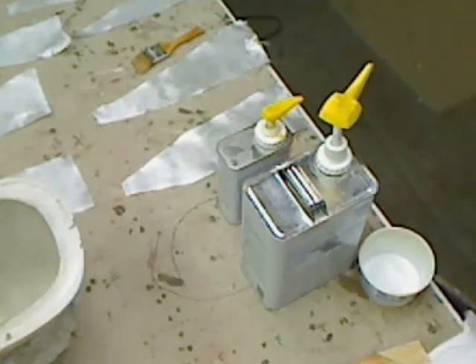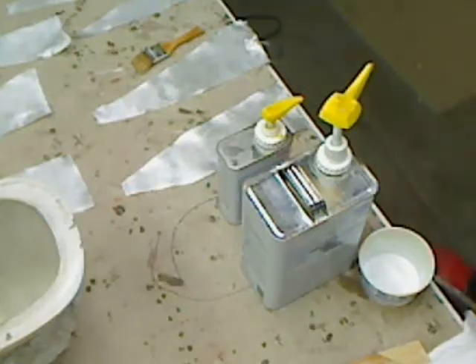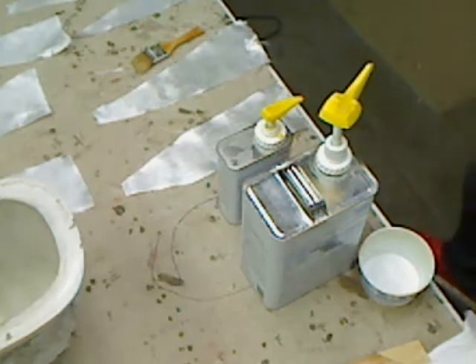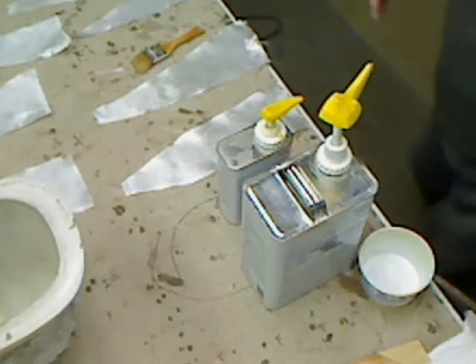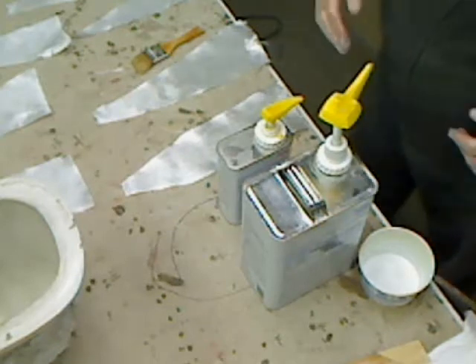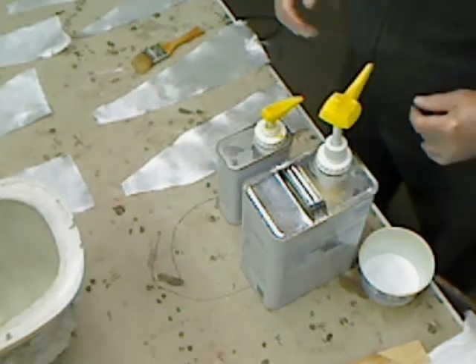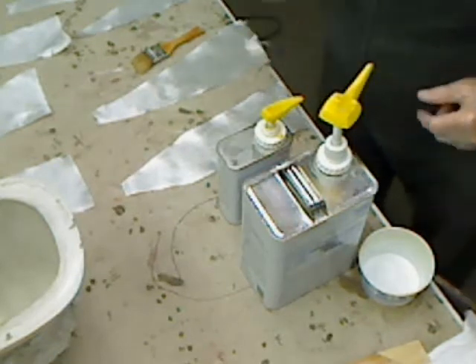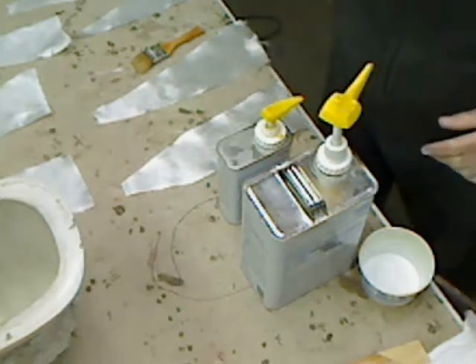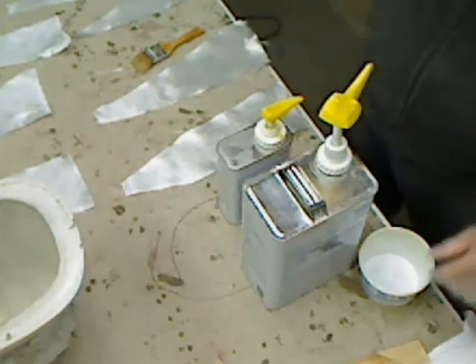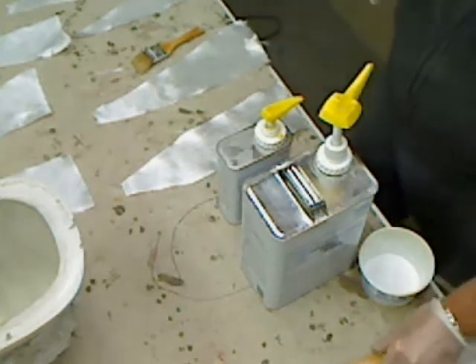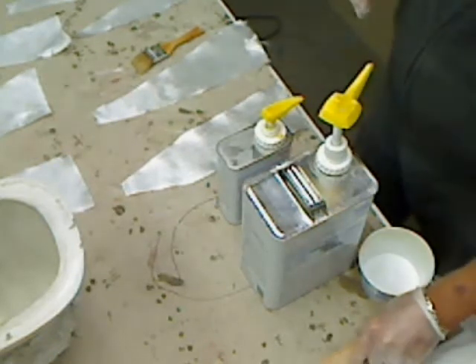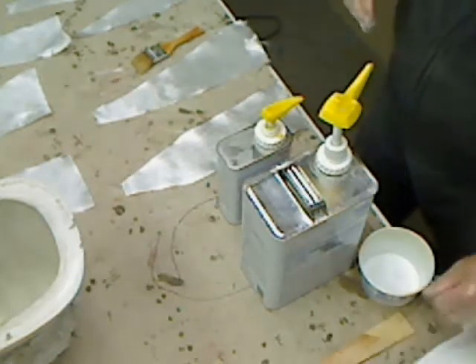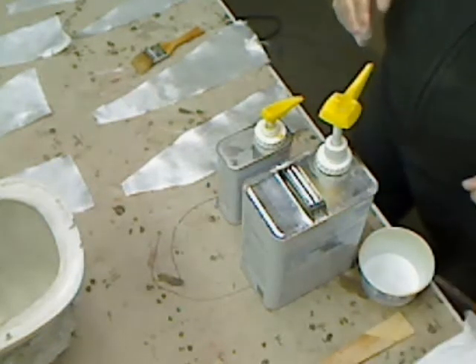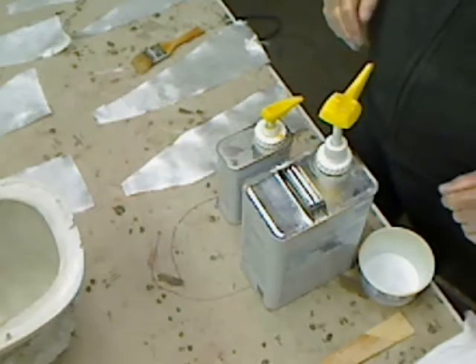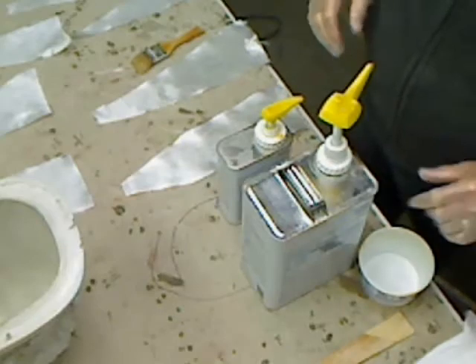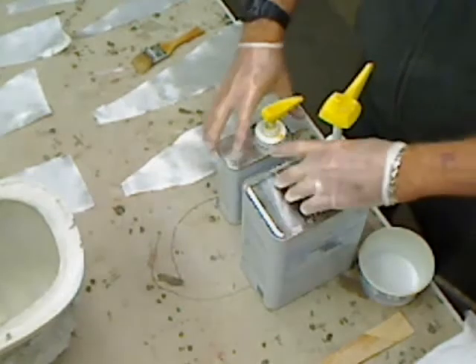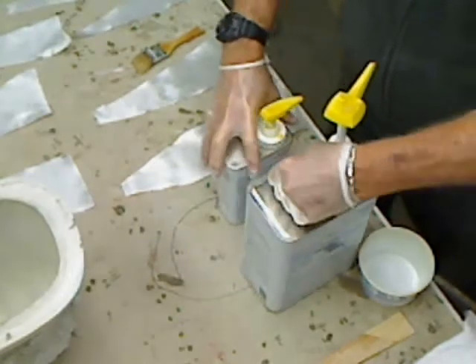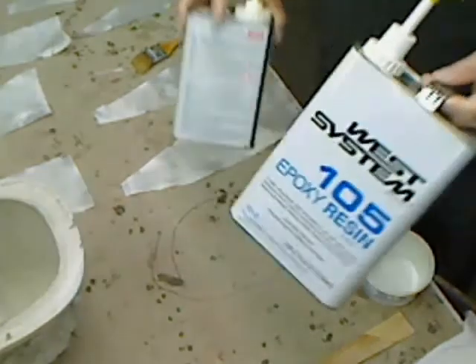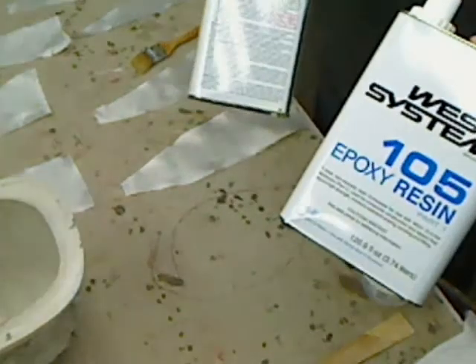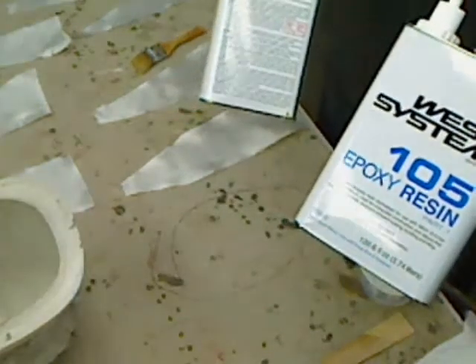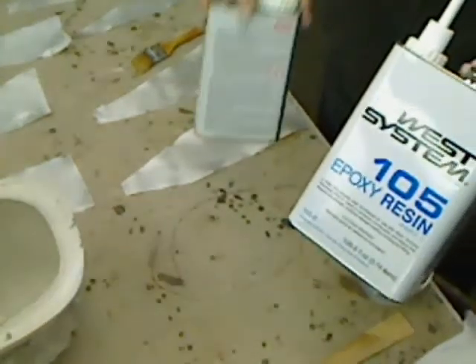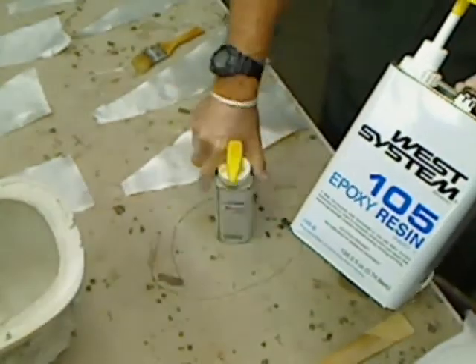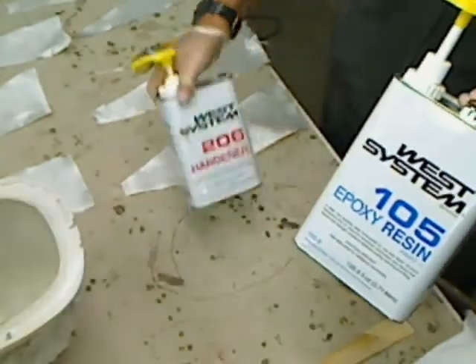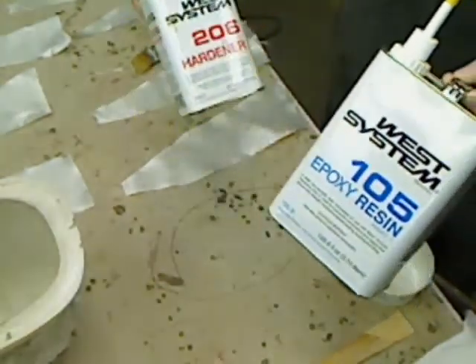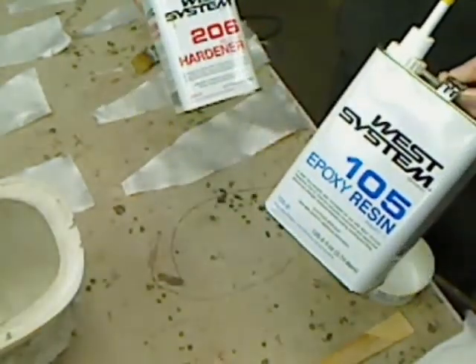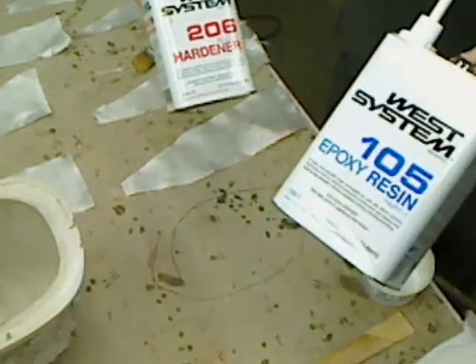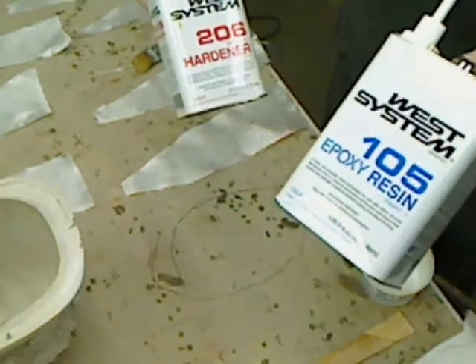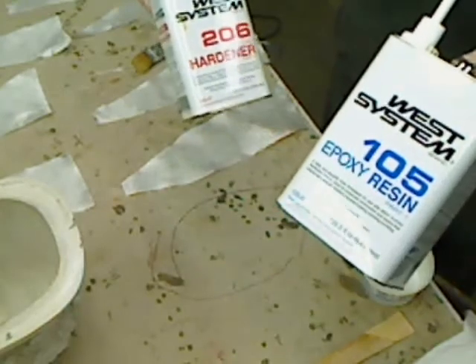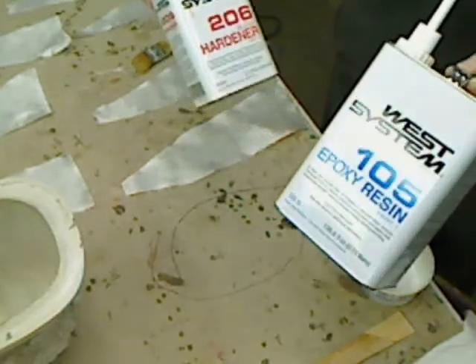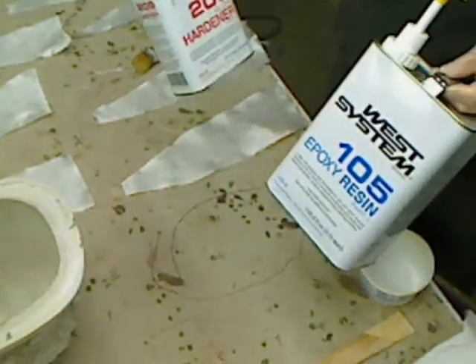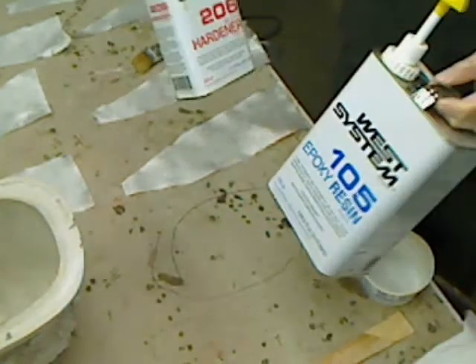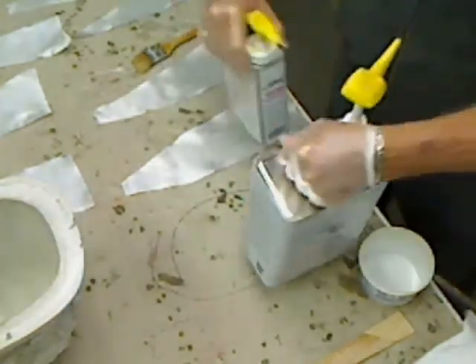Here we are getting ready to lay up the first cowl. I'm going to be using West Systems Epoxy — 105 Epoxy and 206 Slow Hardener.